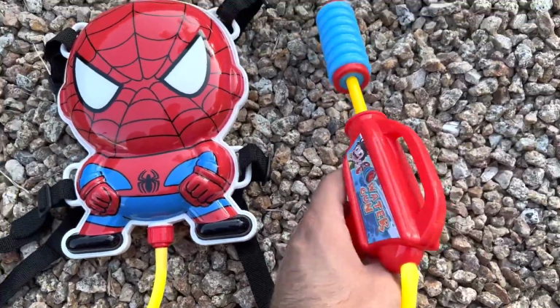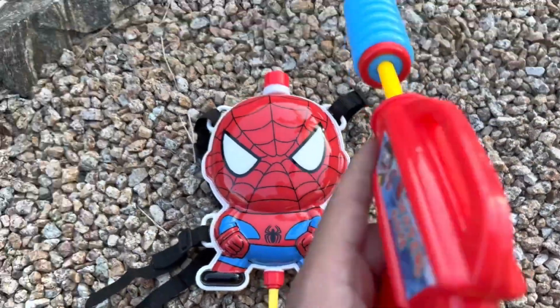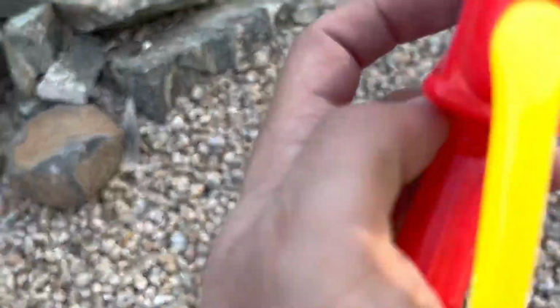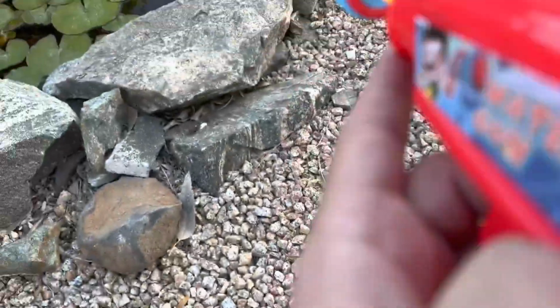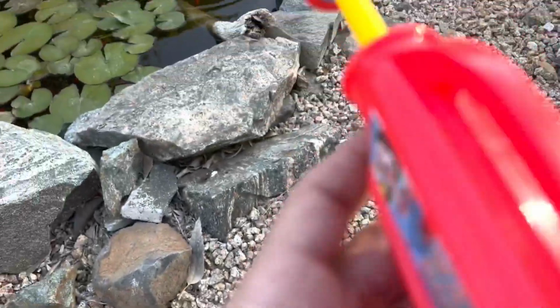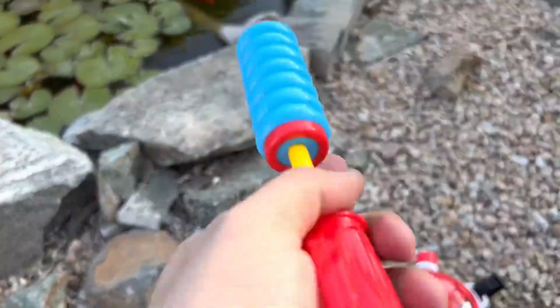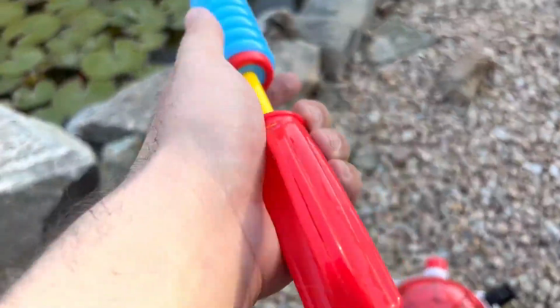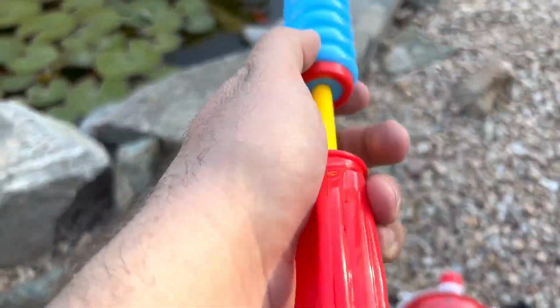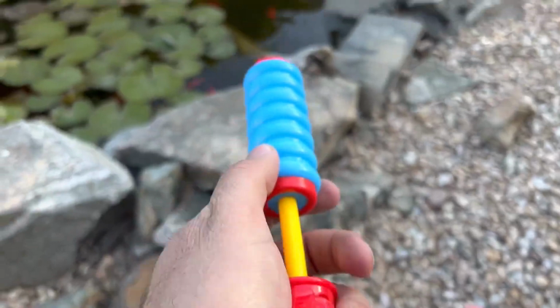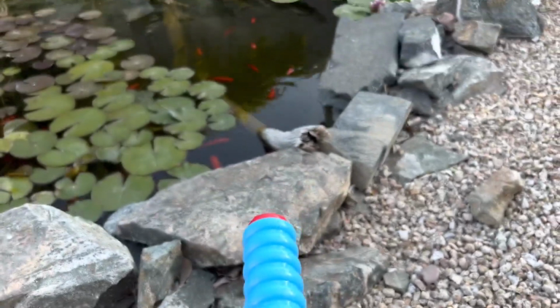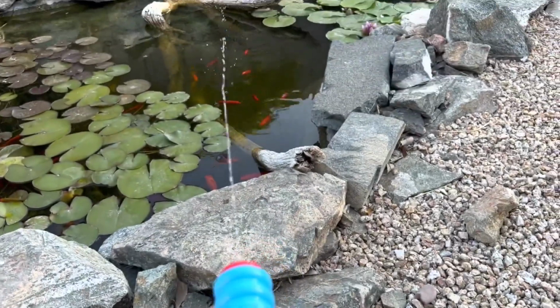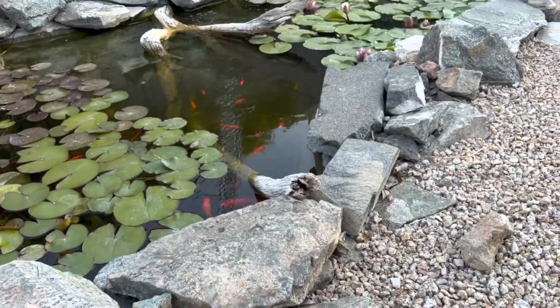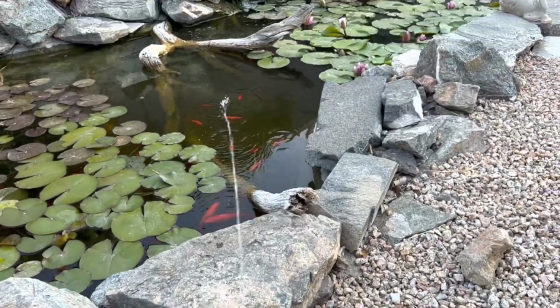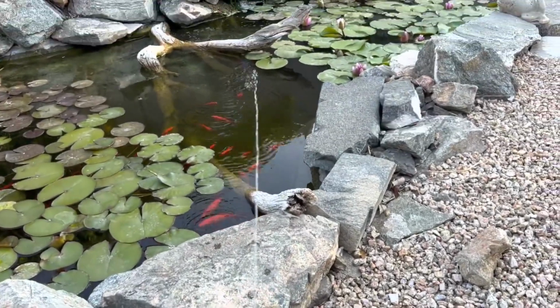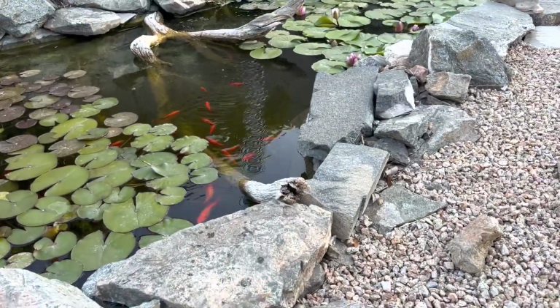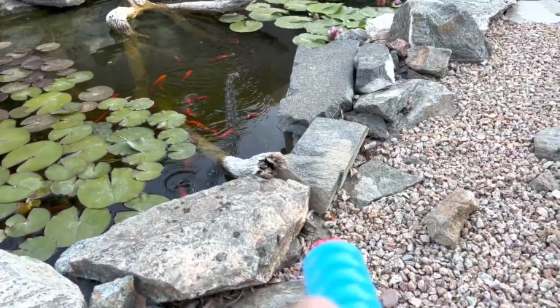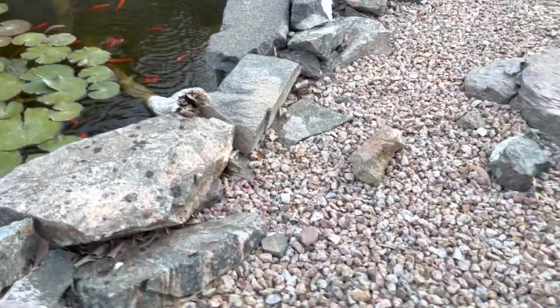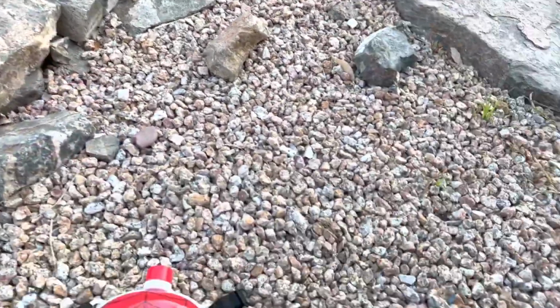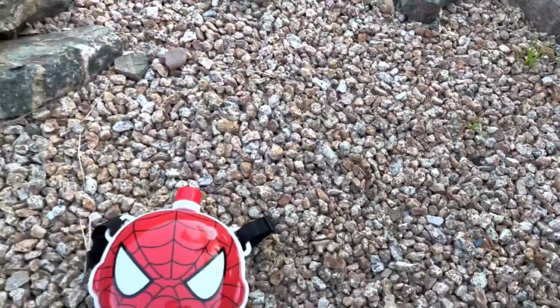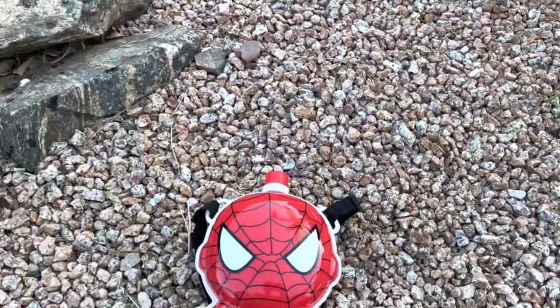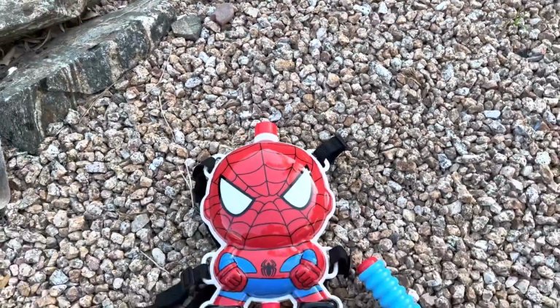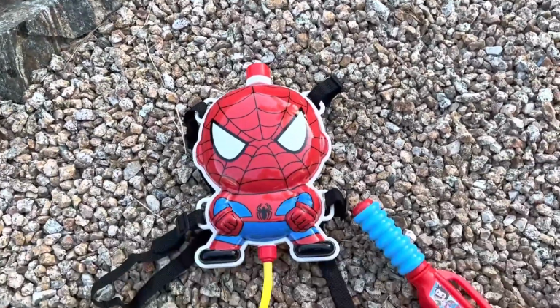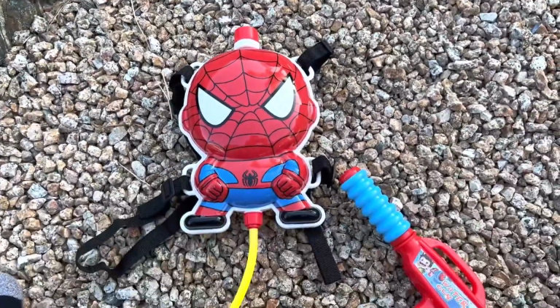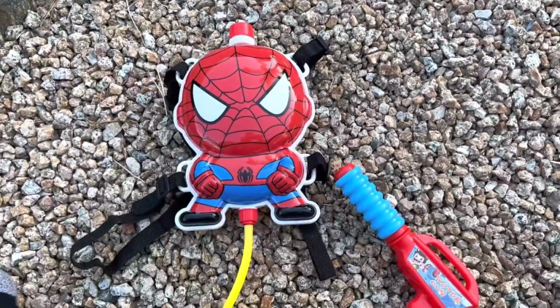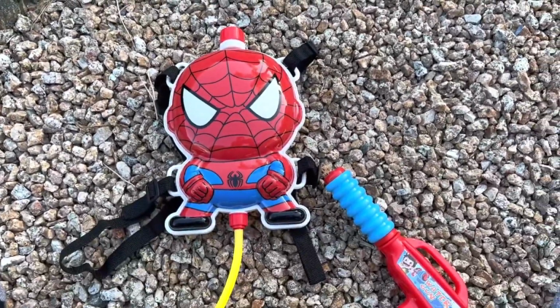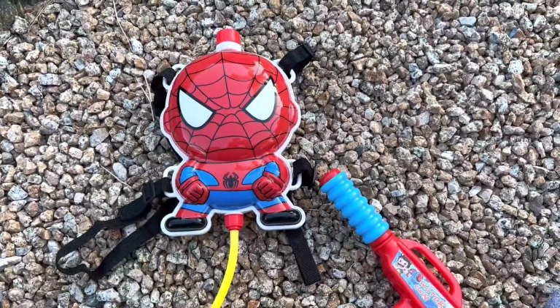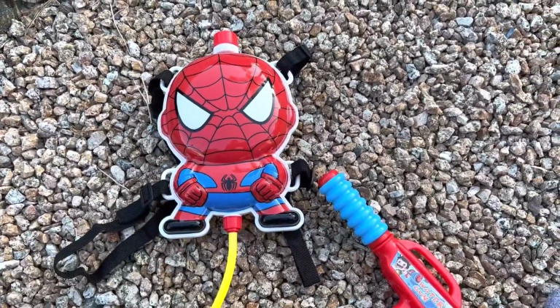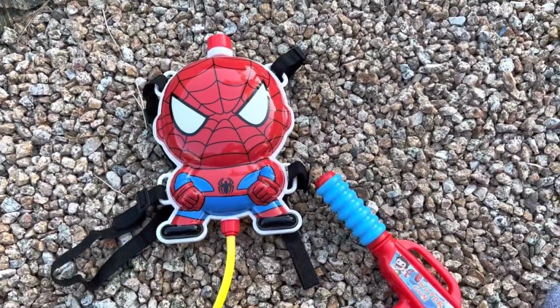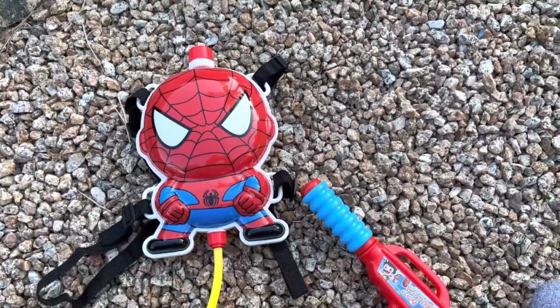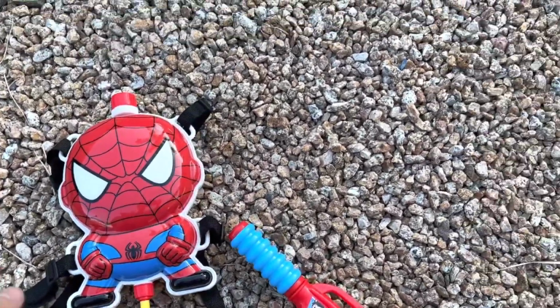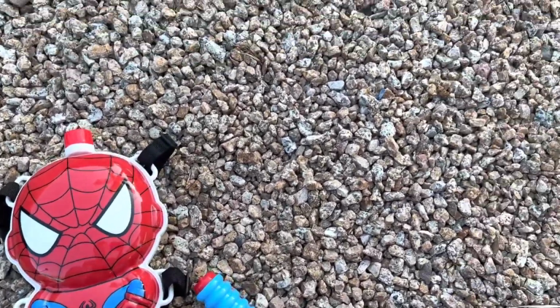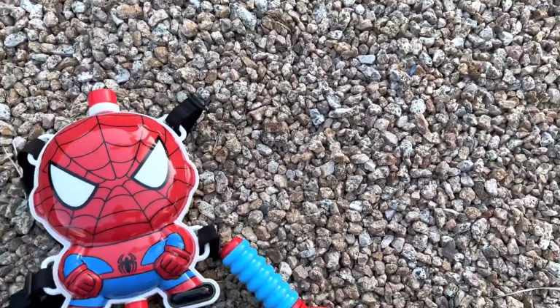All you do is basically bring this out and it shoots right out. It's super cool and super cute as well — great for any little kid. It's awesome and it feels durable too.